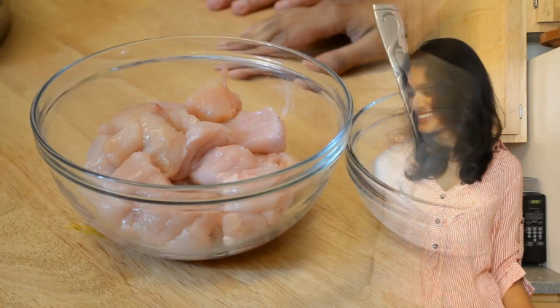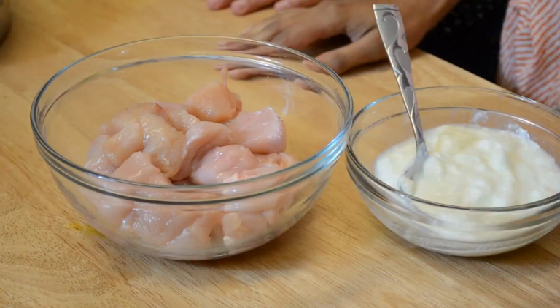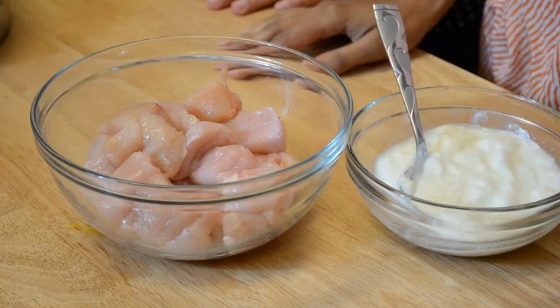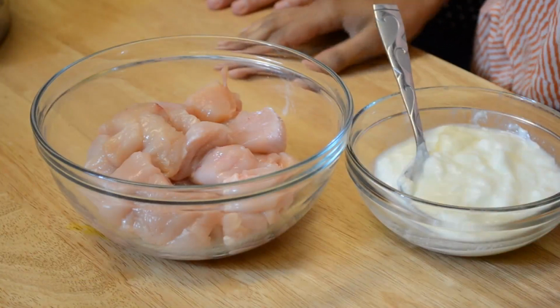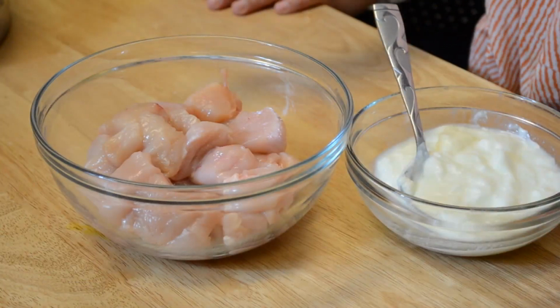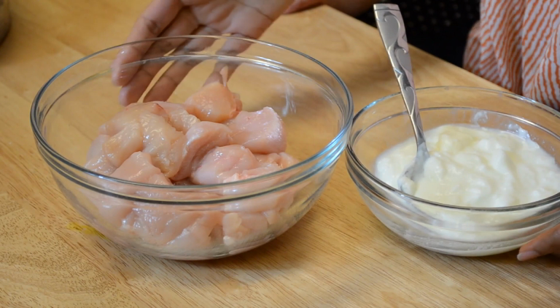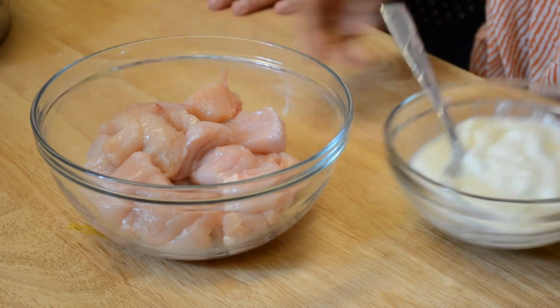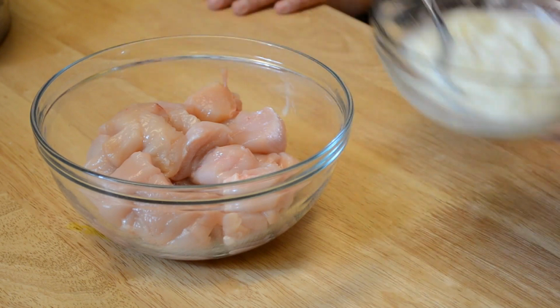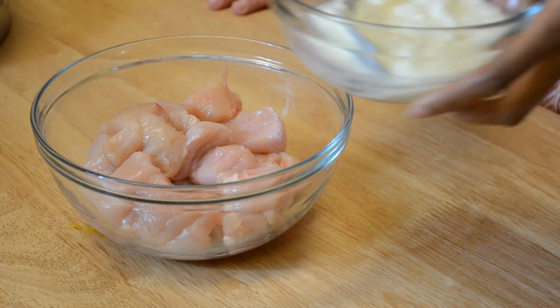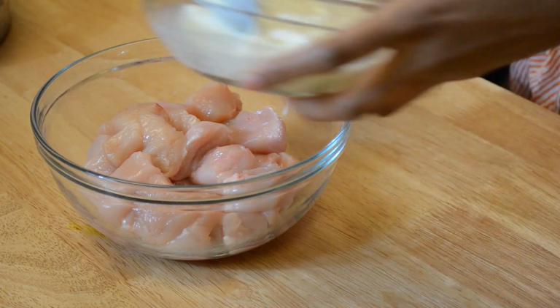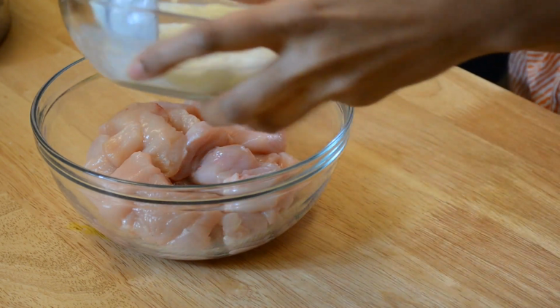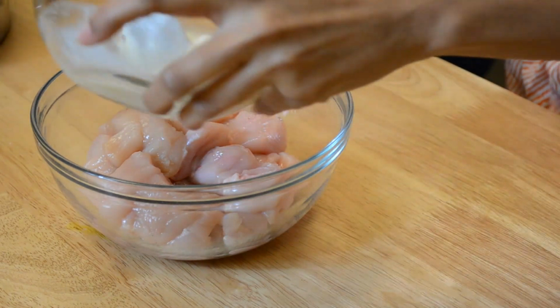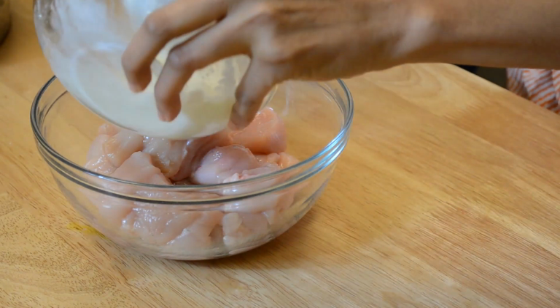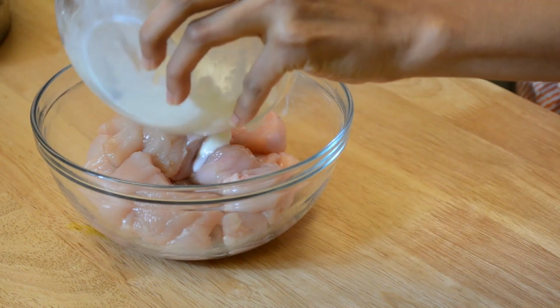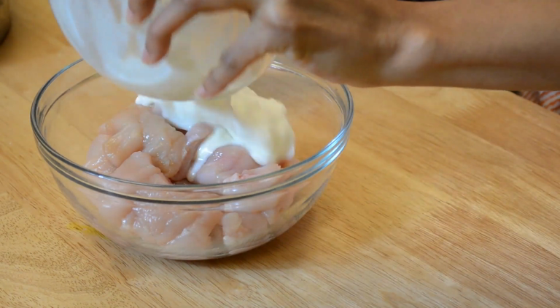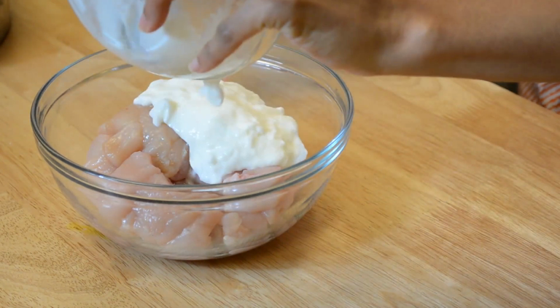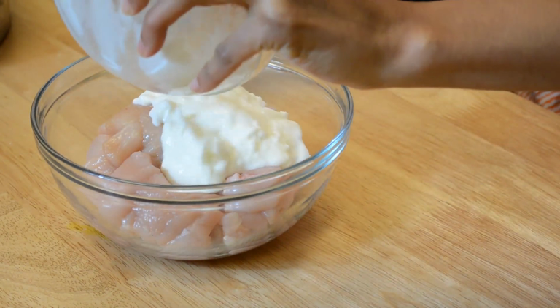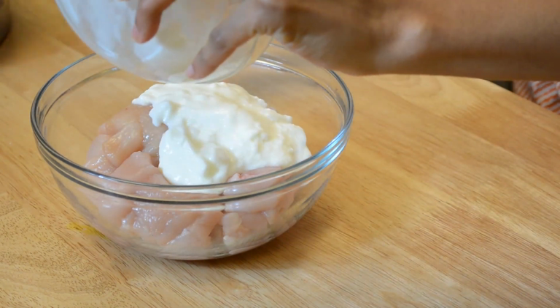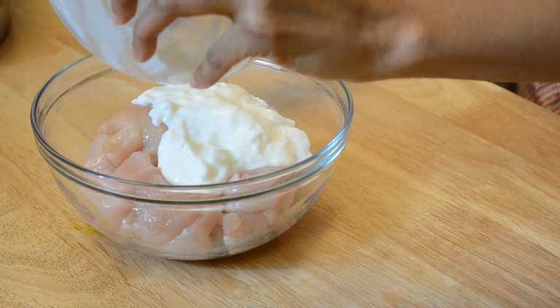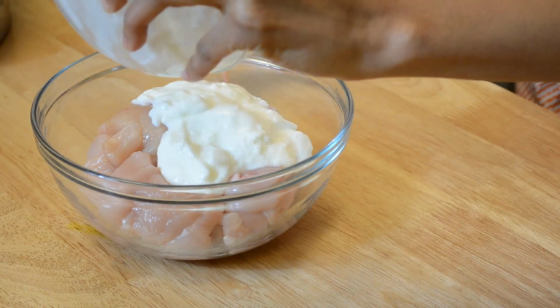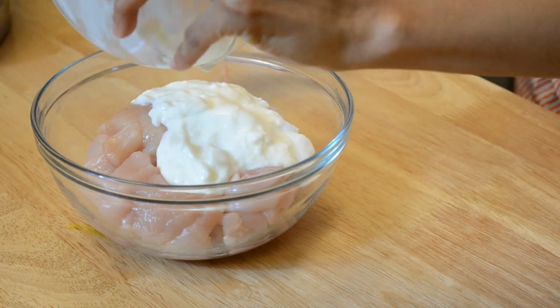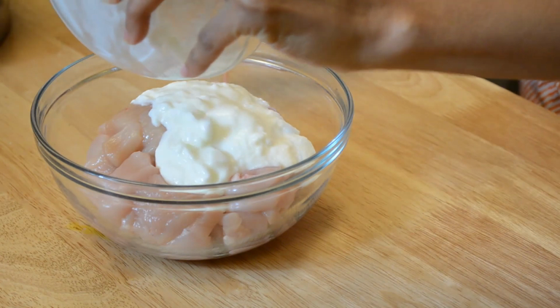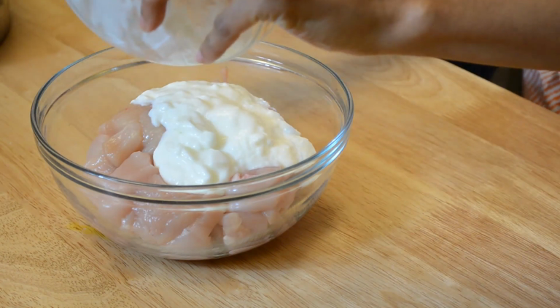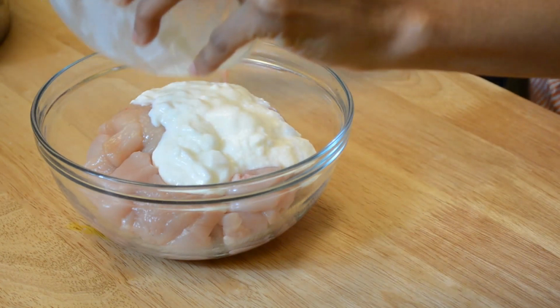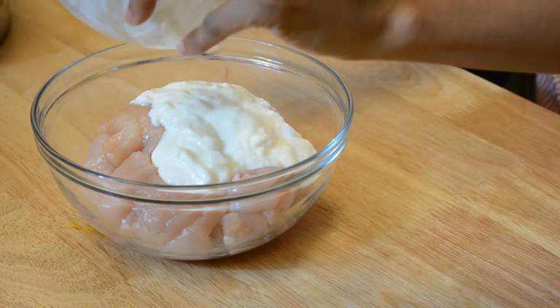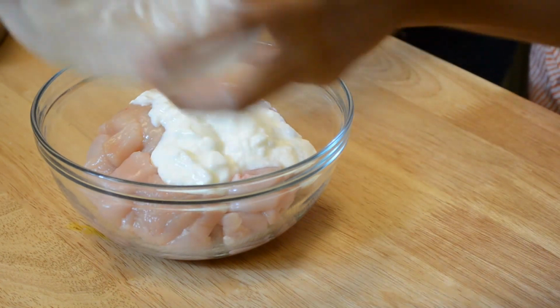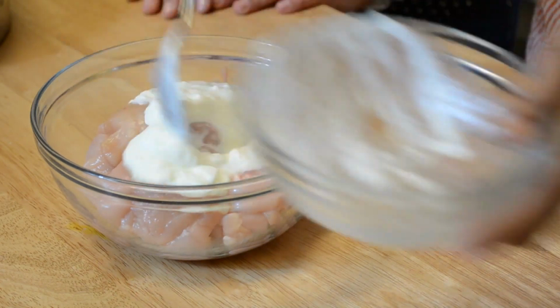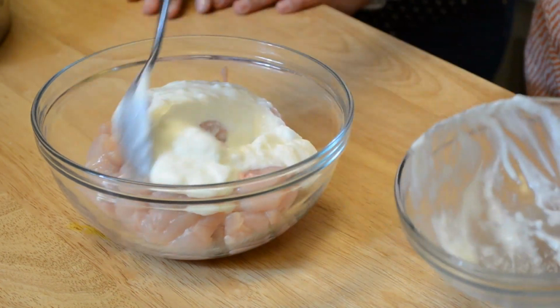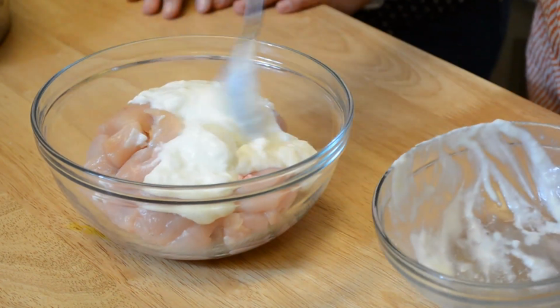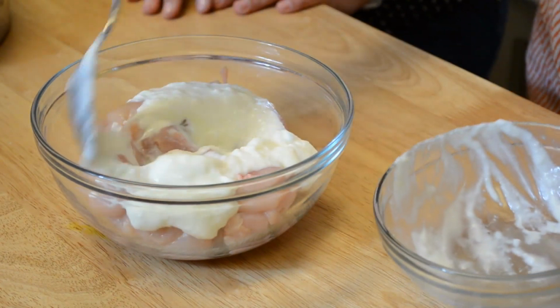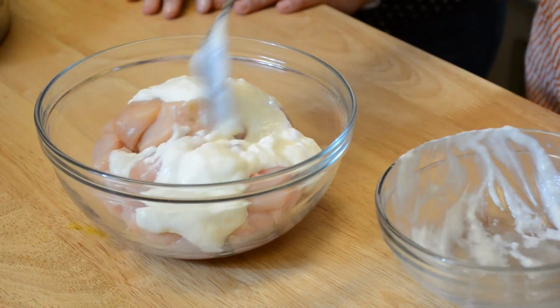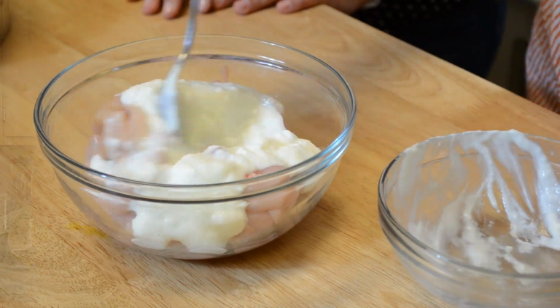The first step is to marinate chicken with yogurt. You just add the yogurt — this is plain whole yogurt. You can use non-fat yogurt, whatever you like.